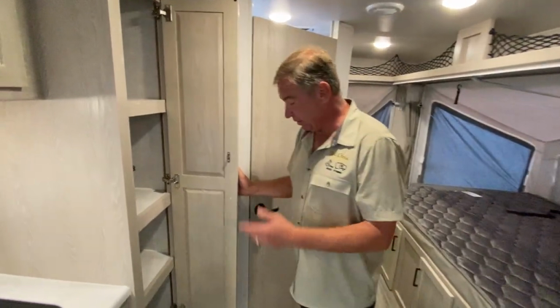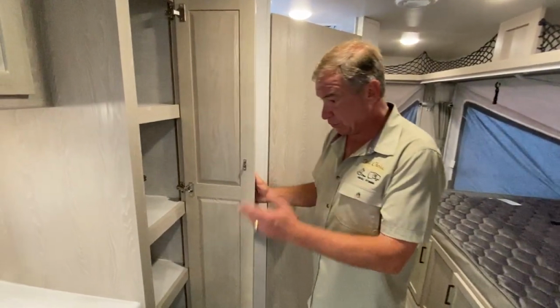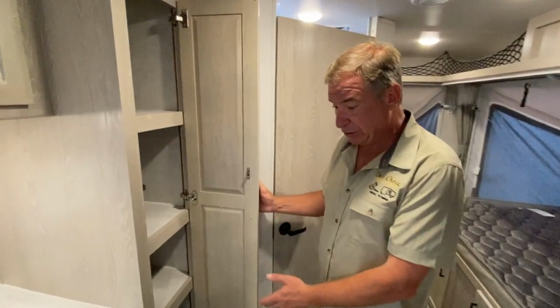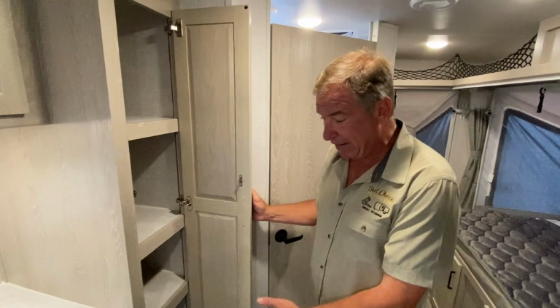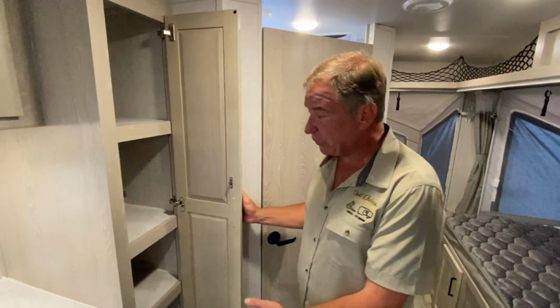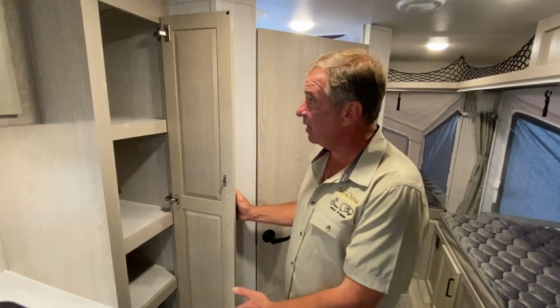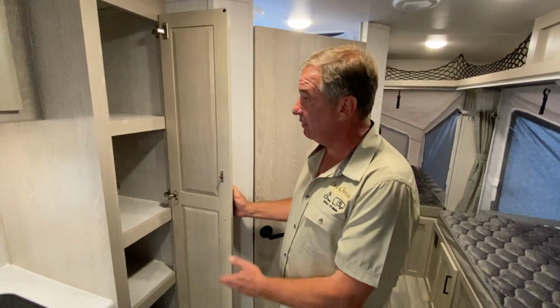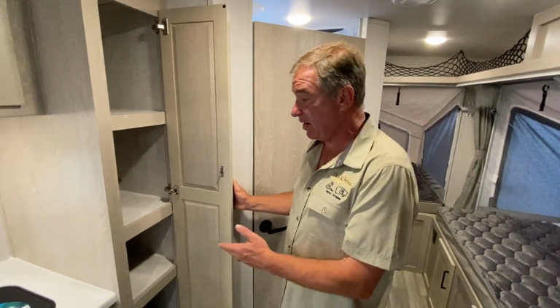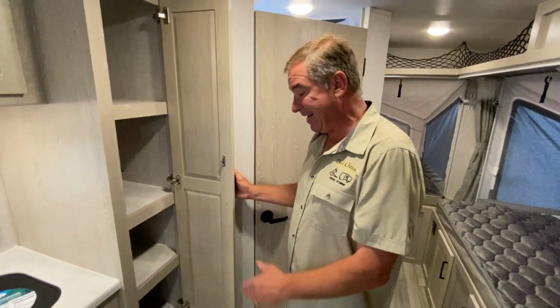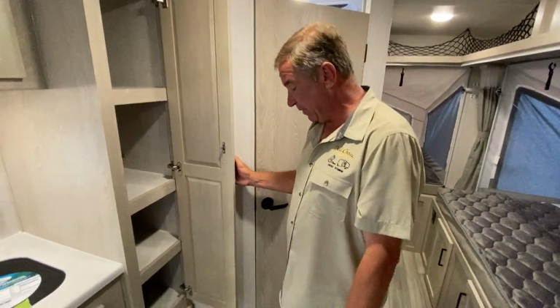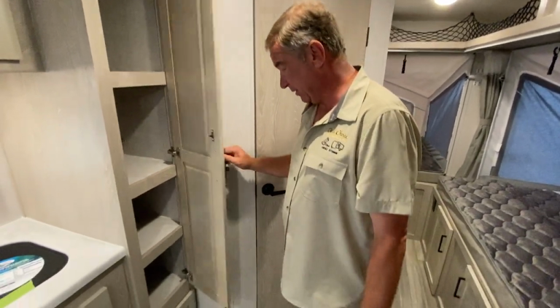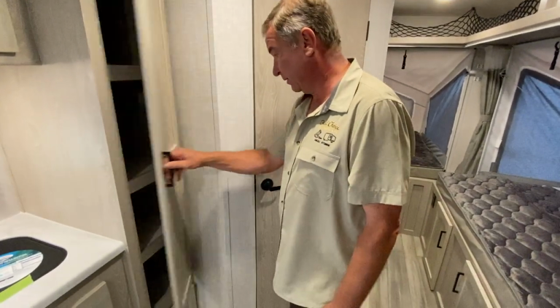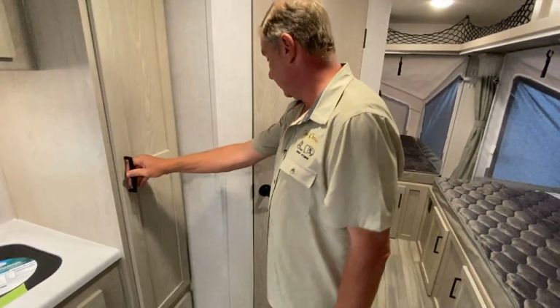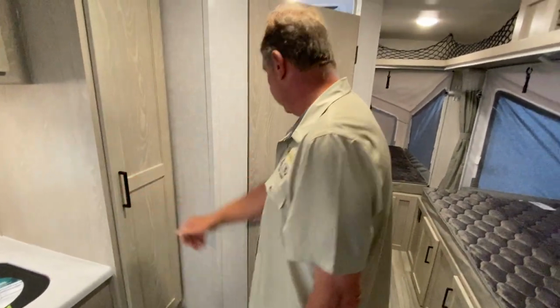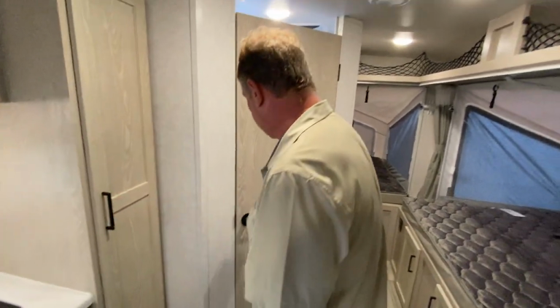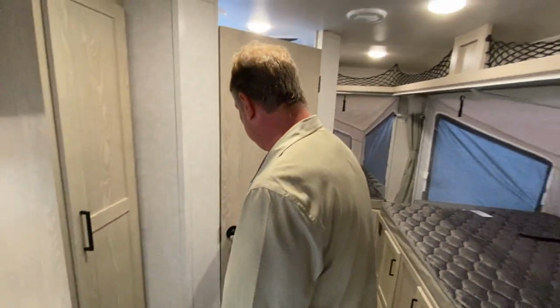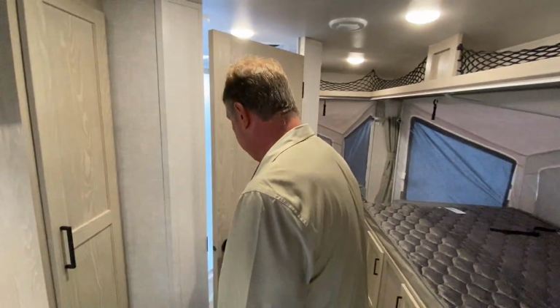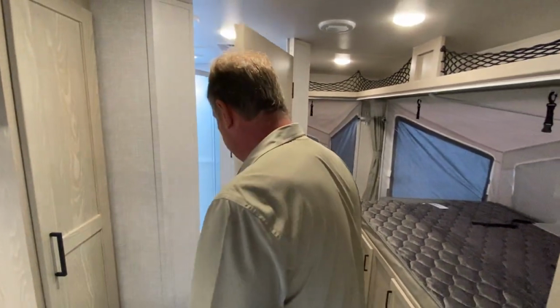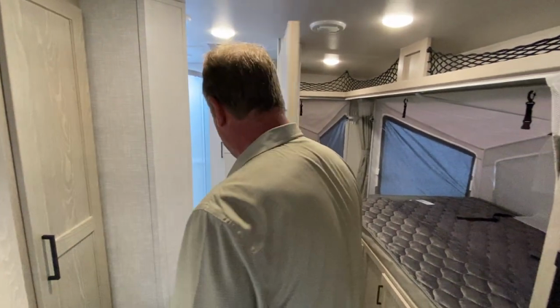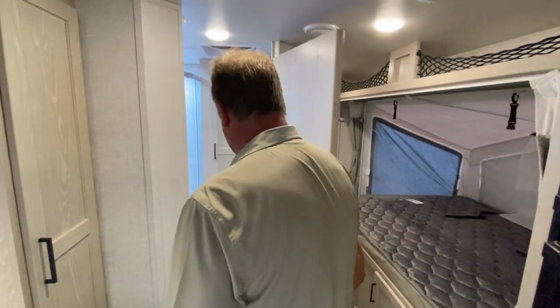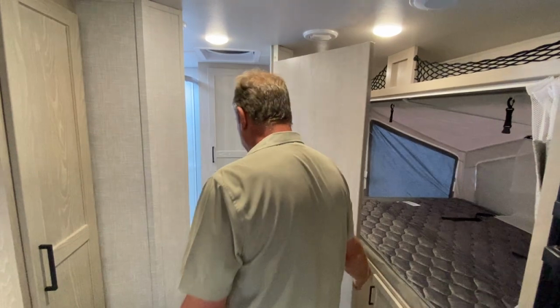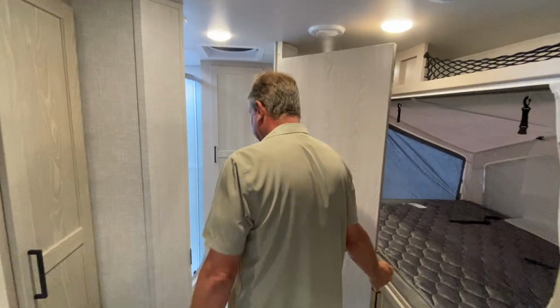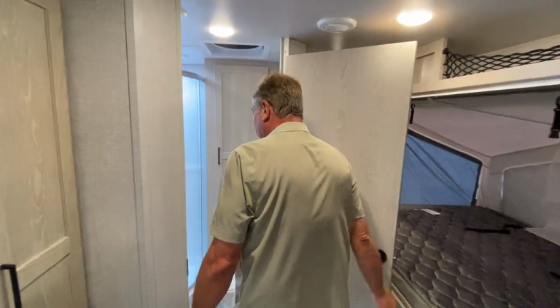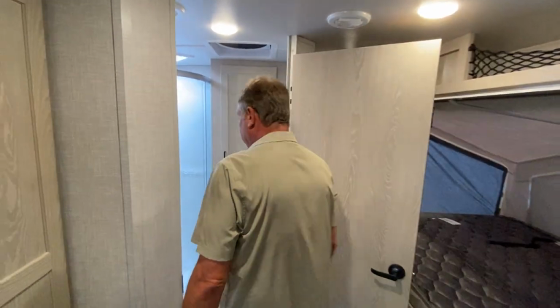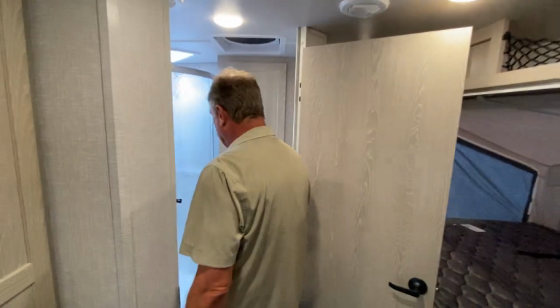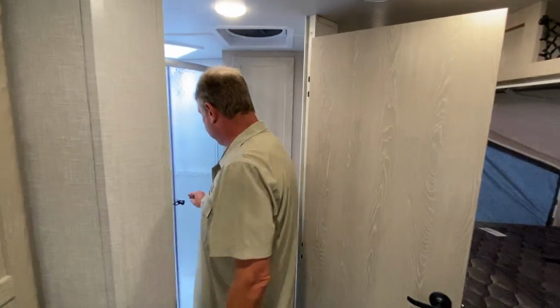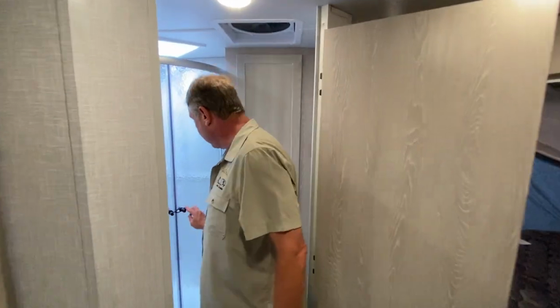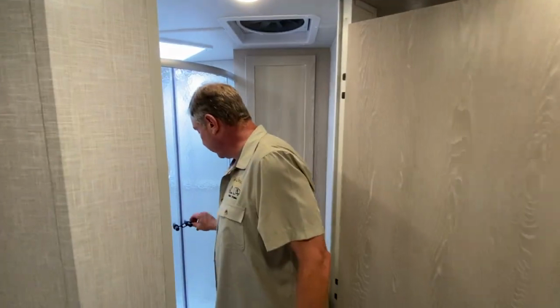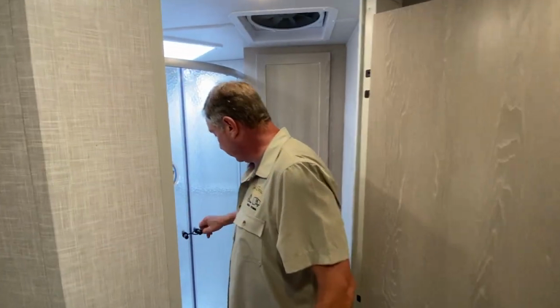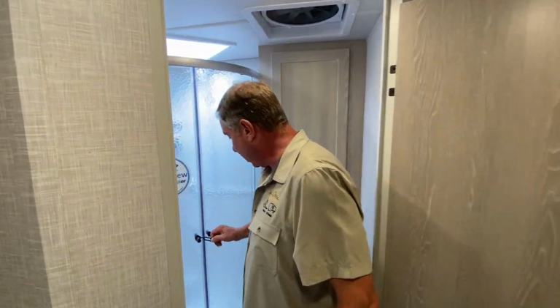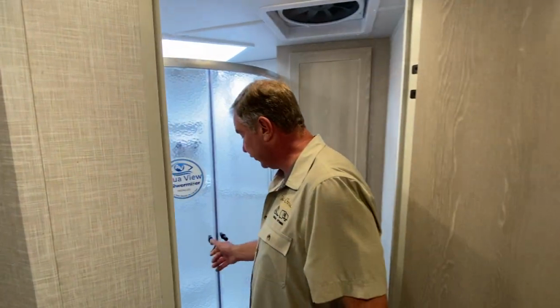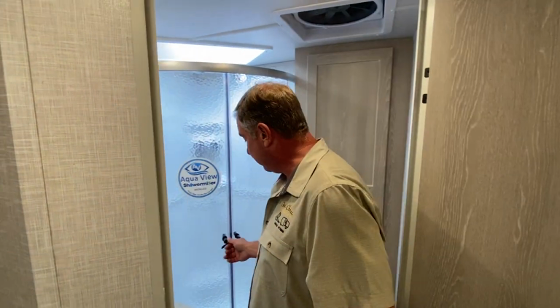Your storage in the pantry area is very deep for a smaller unit. The bathroom features the large walk-in shower.